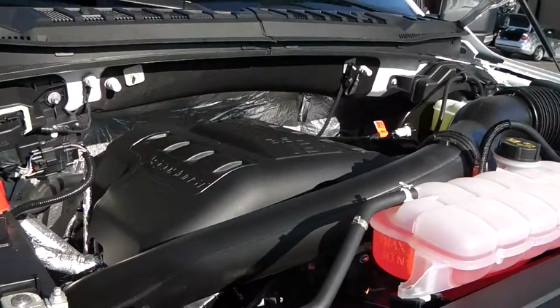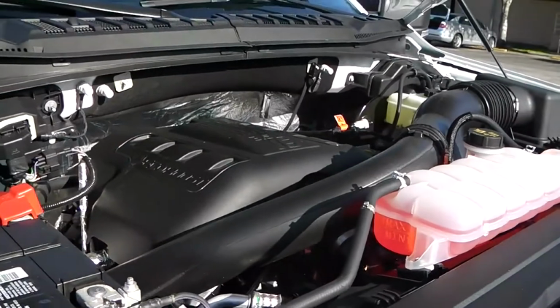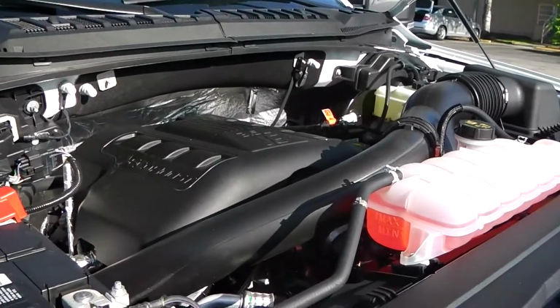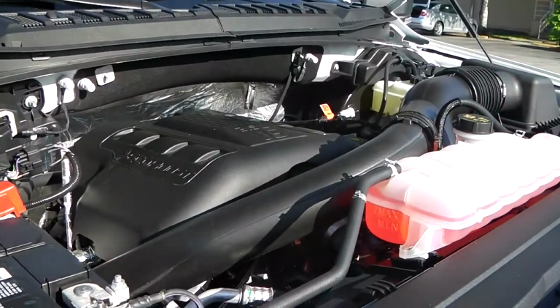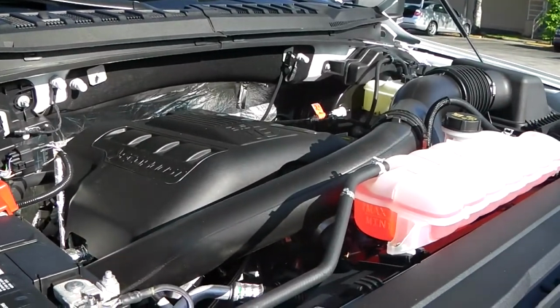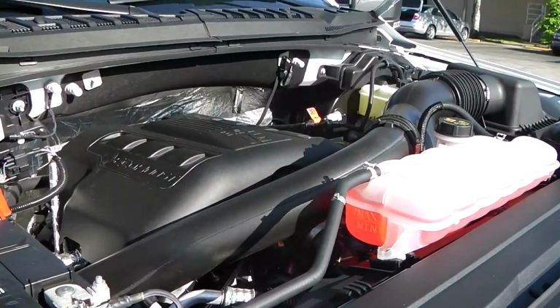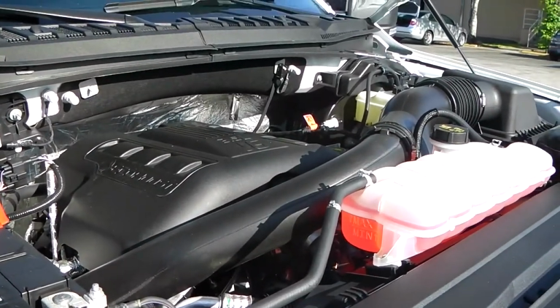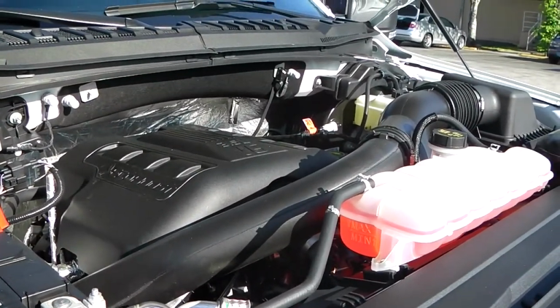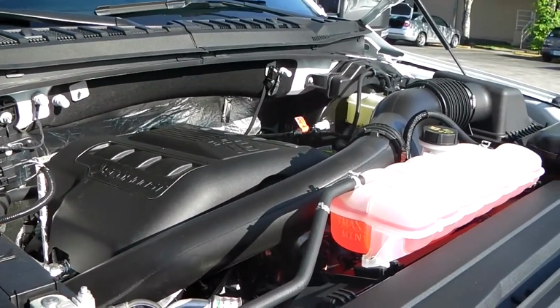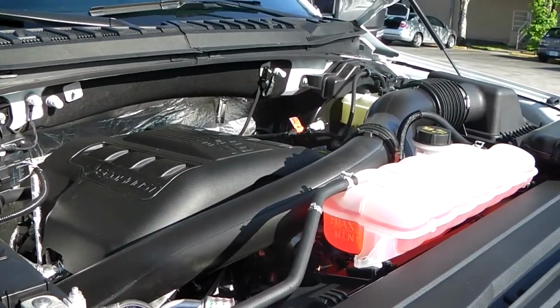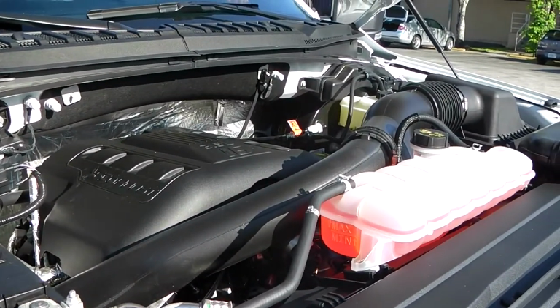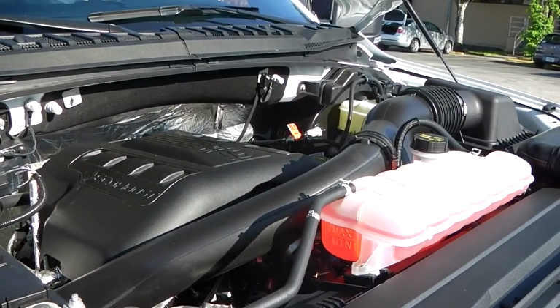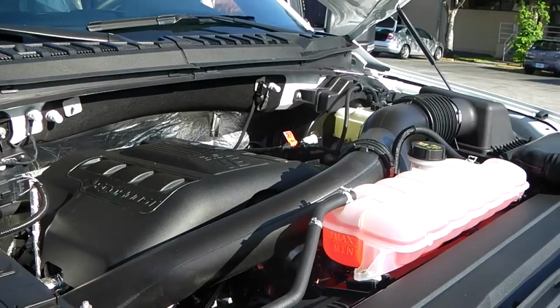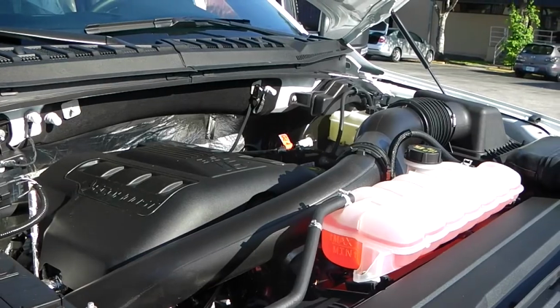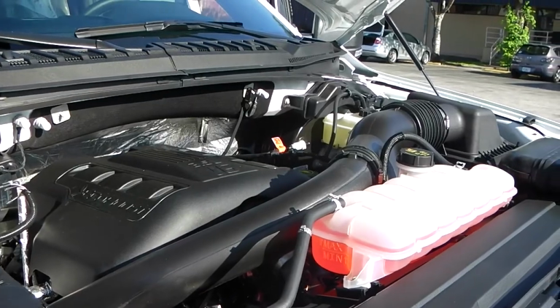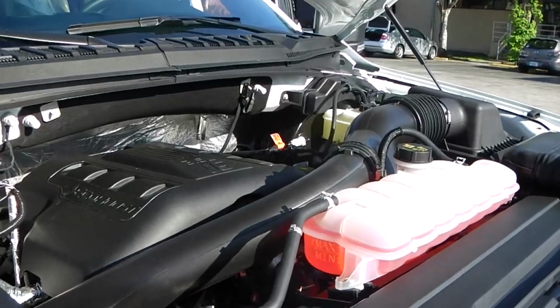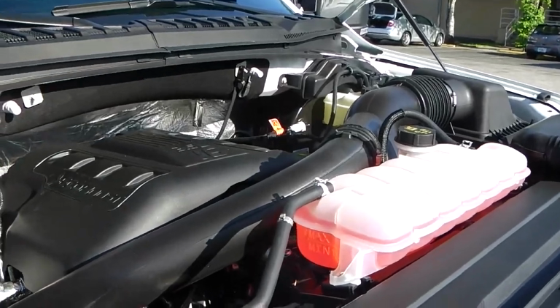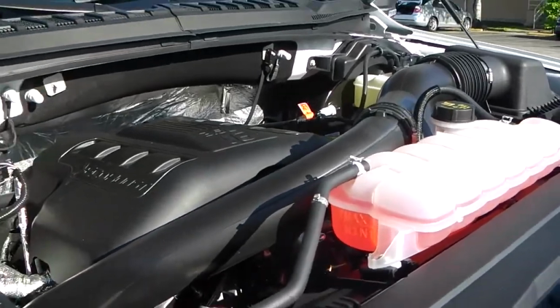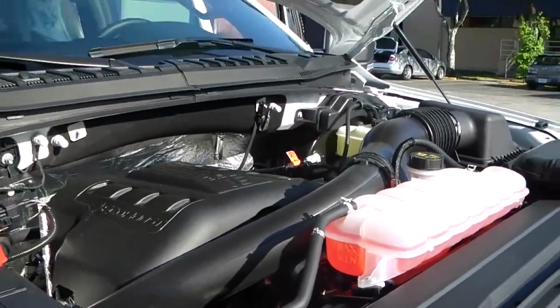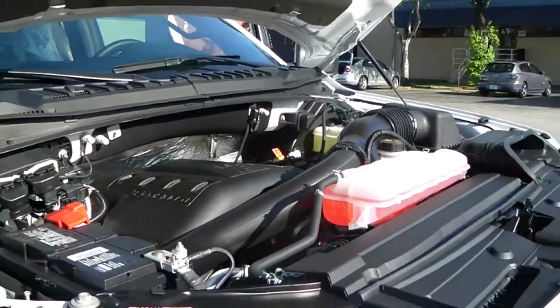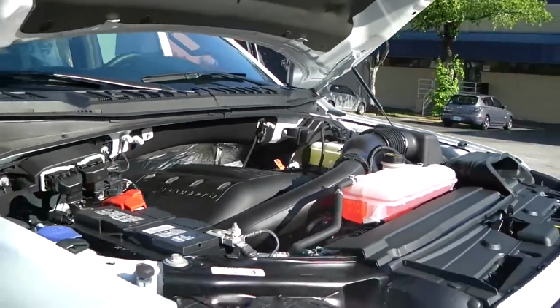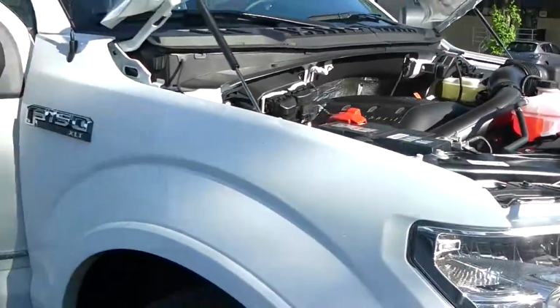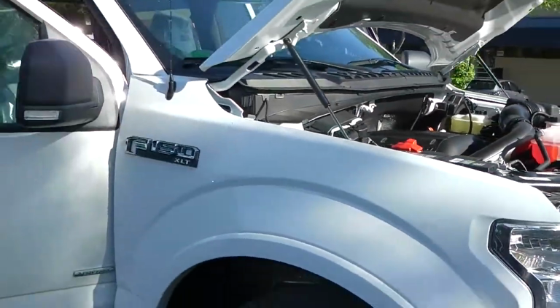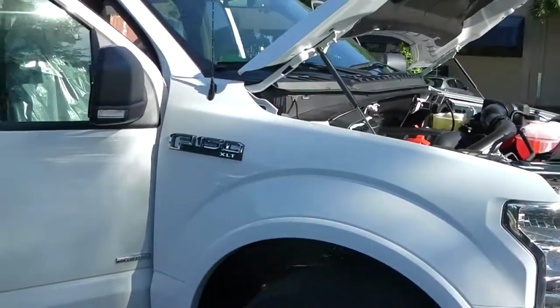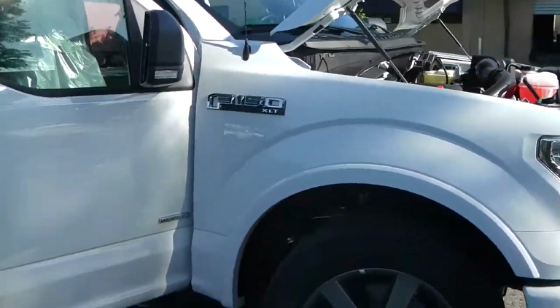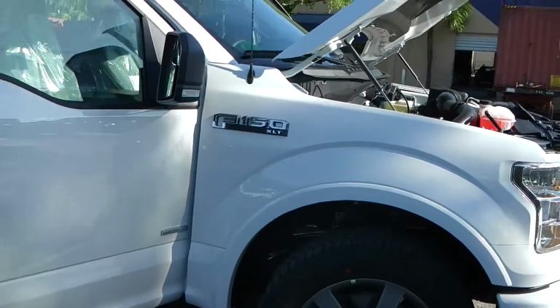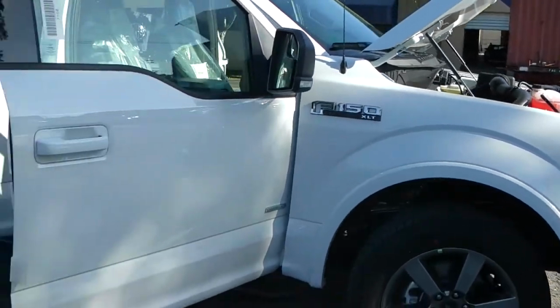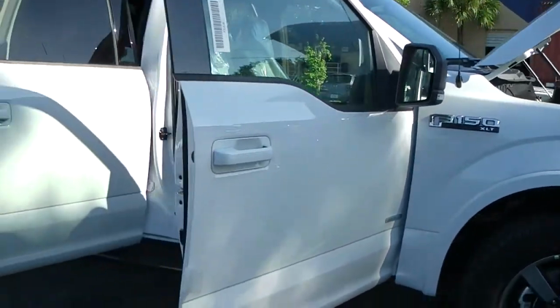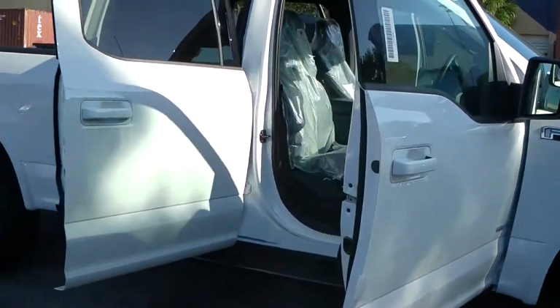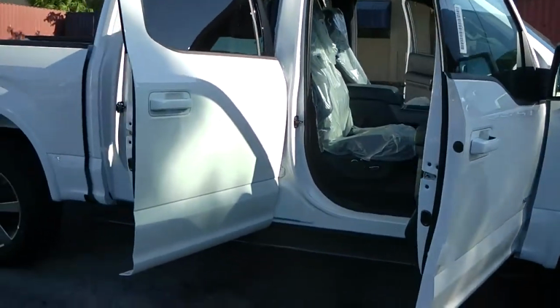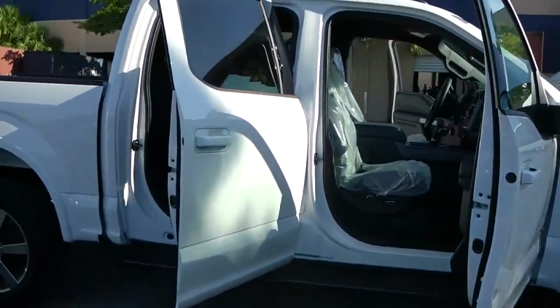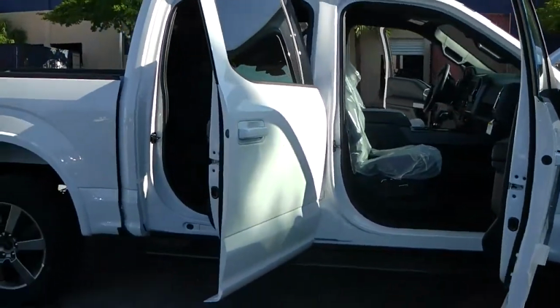Here you see the engine — the EcoBoost V6 with 365 horsepower, offering way better gas mileage than most other trucks on the market. This is the SuperCrew double cabin configuration.